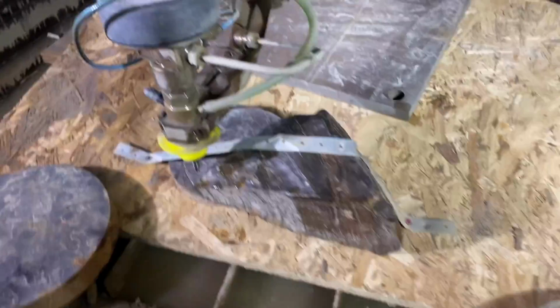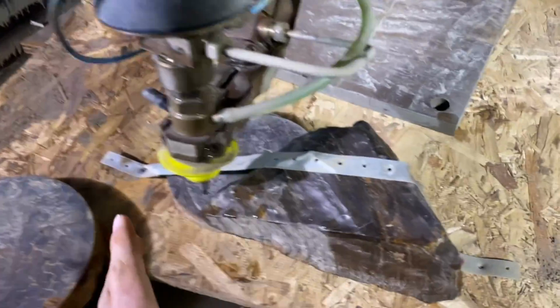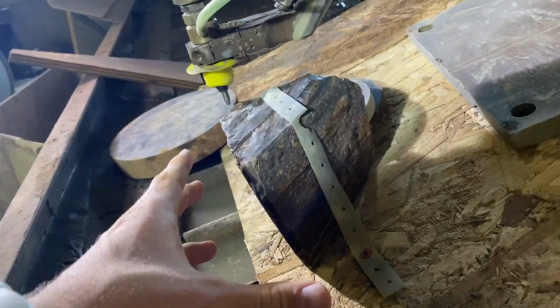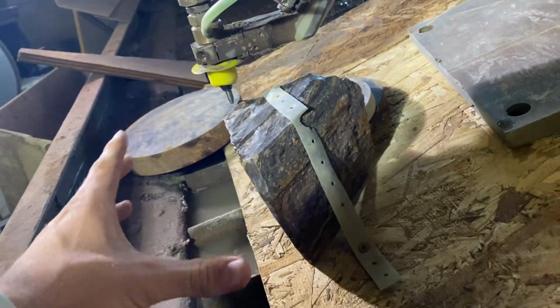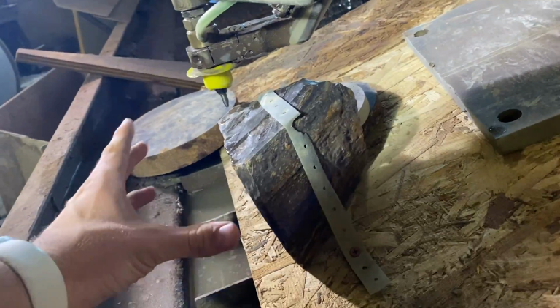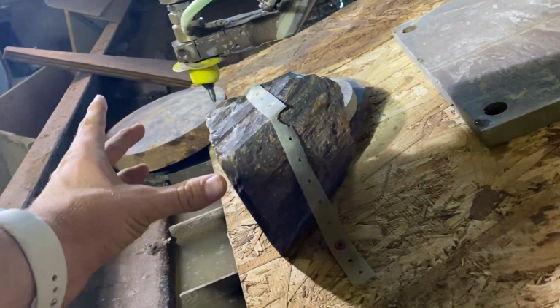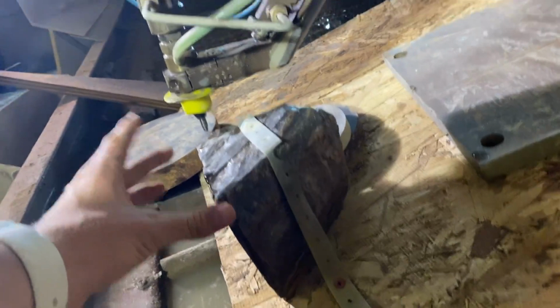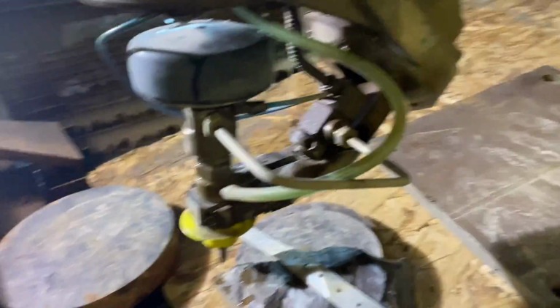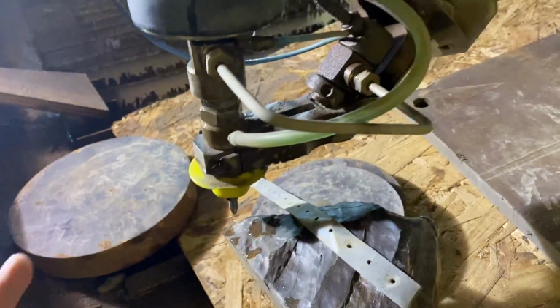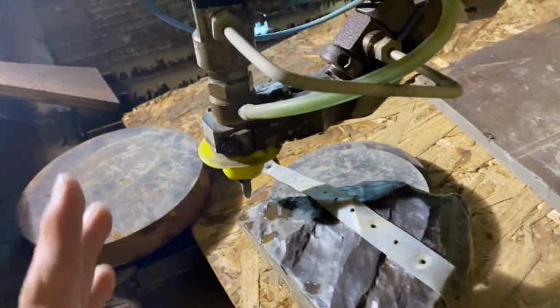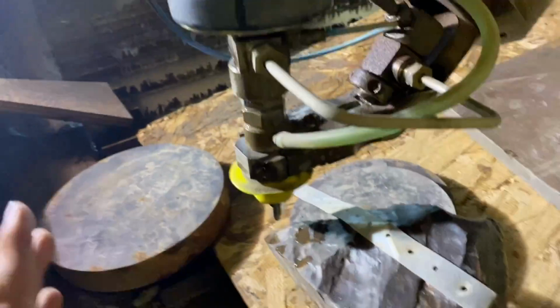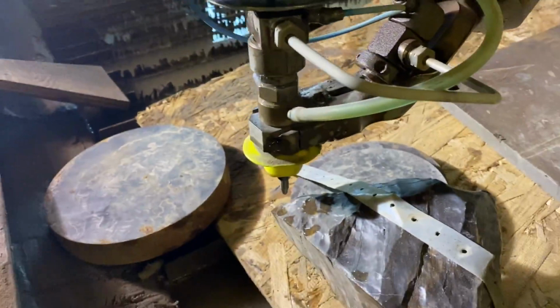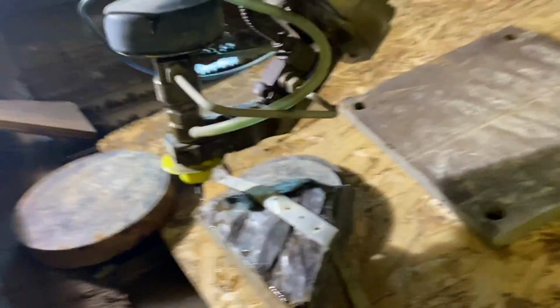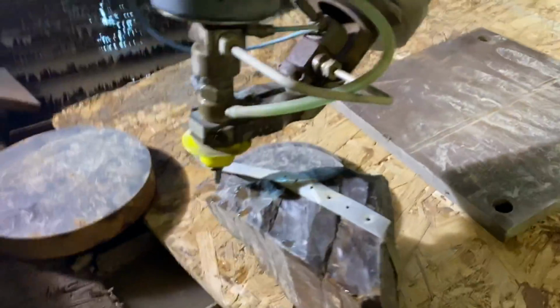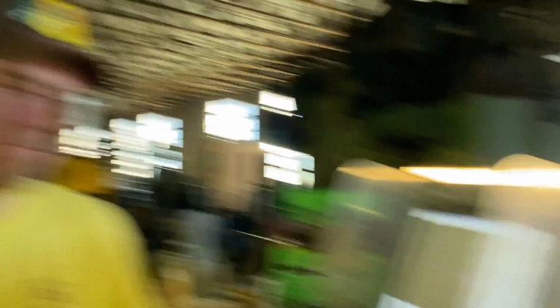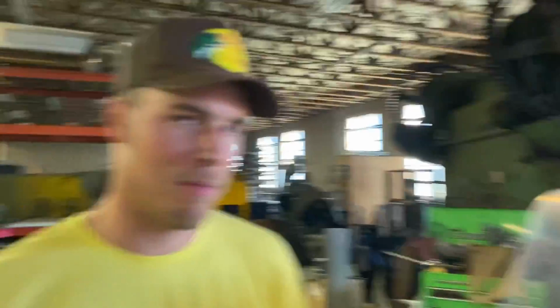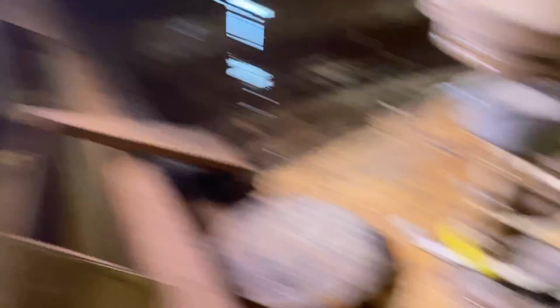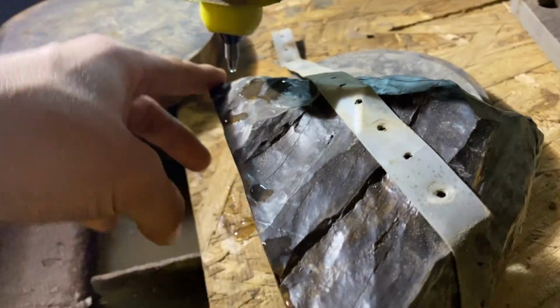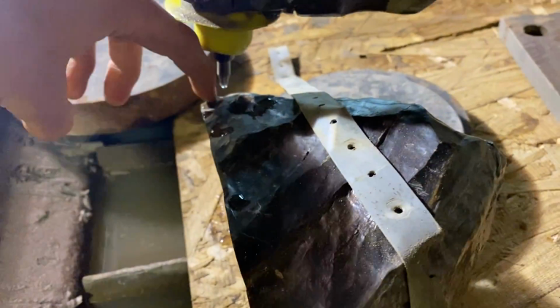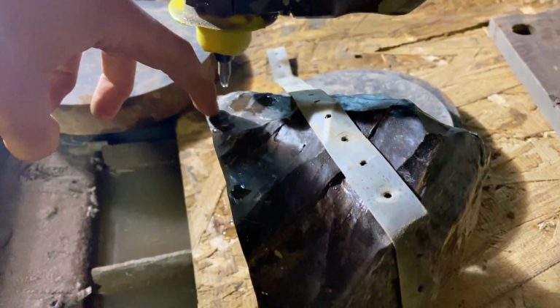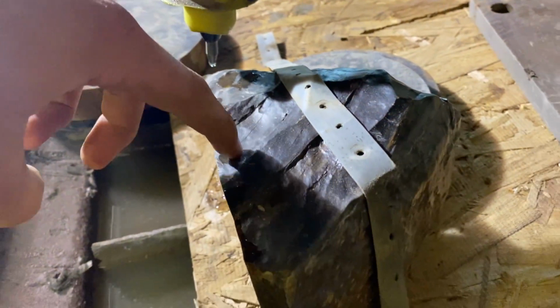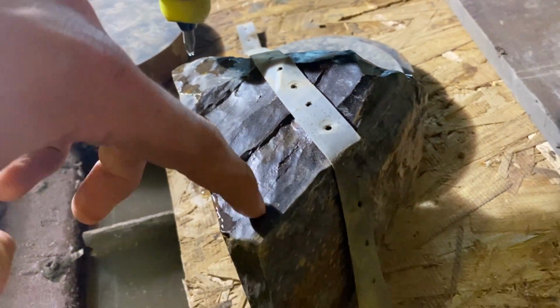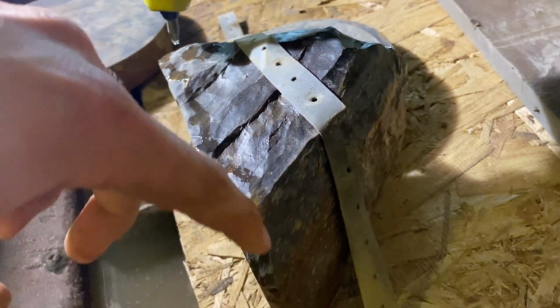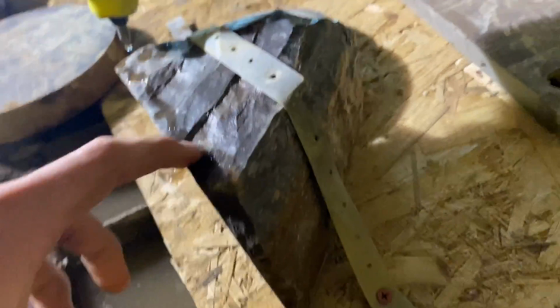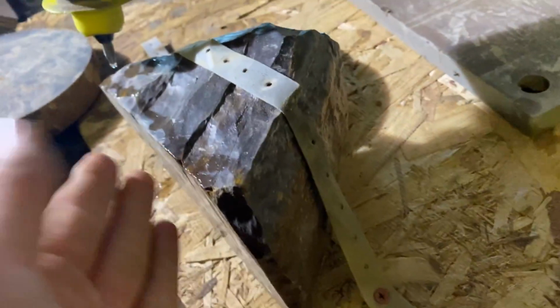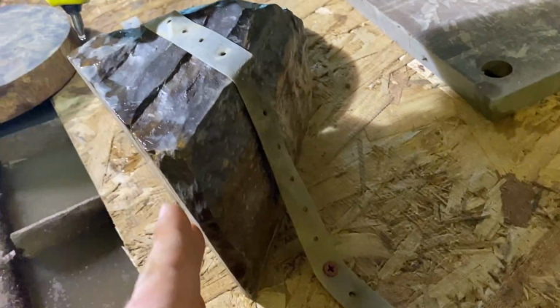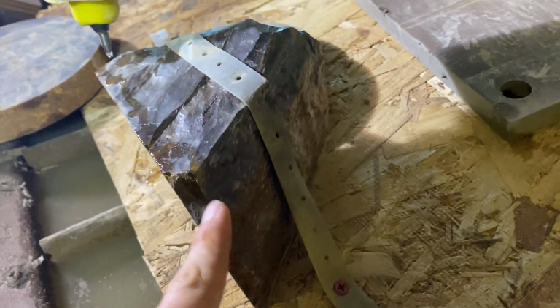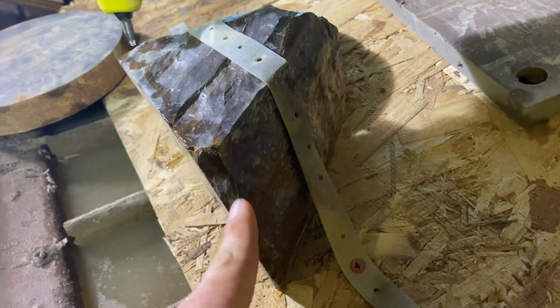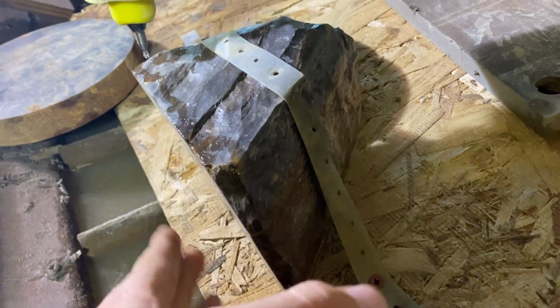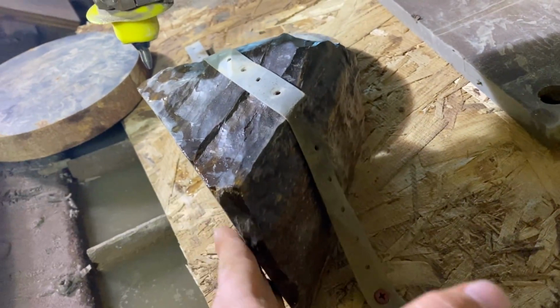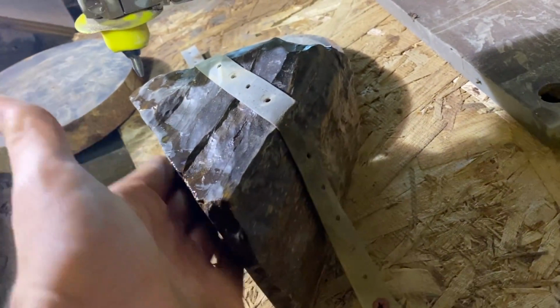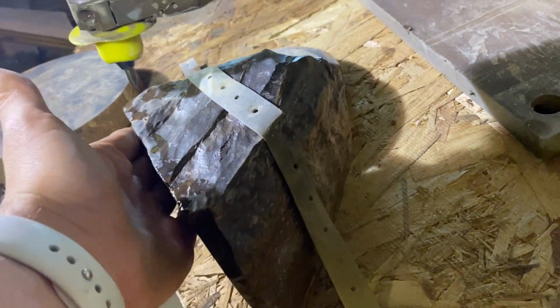First method: we have a petrified wood at an angle because the waterjet currently can't angle itself. We're going to cut straight down with the waterjet along here, and that will give us a nice knife edge.